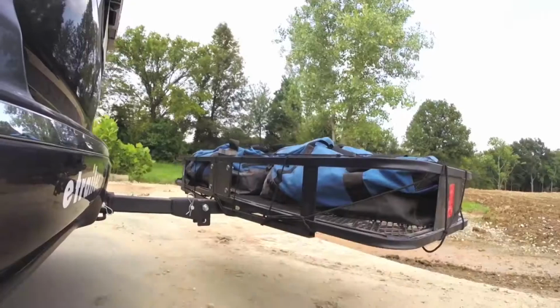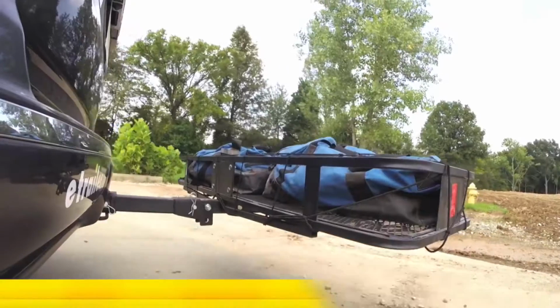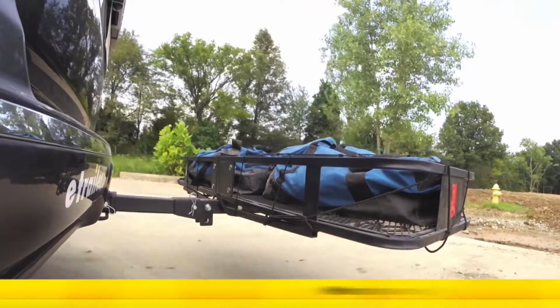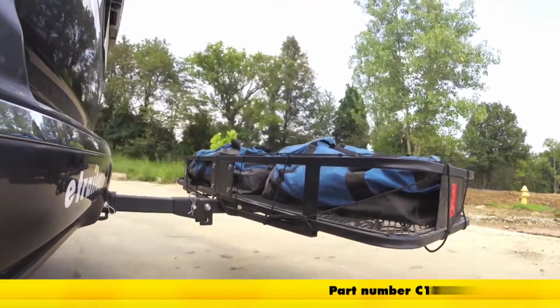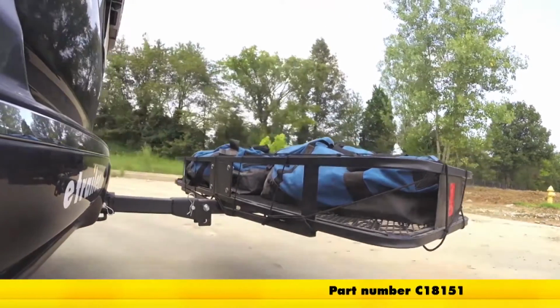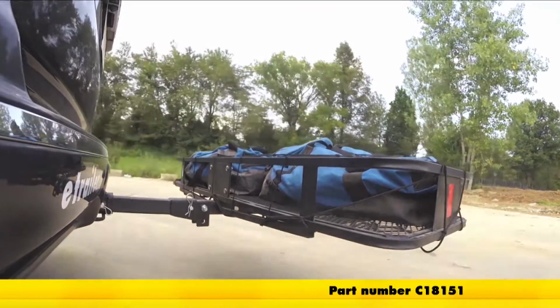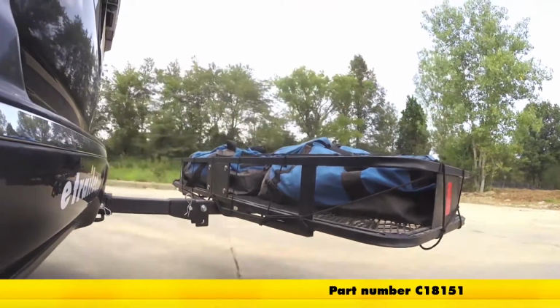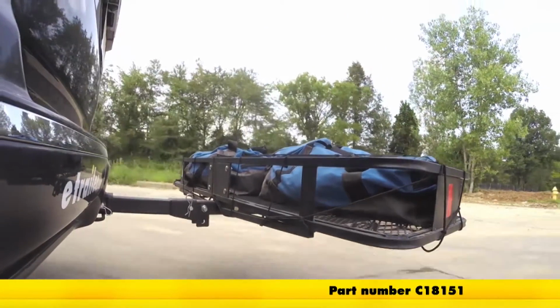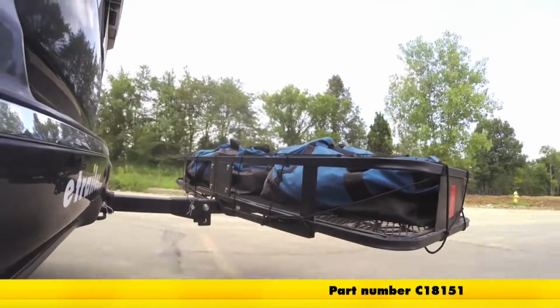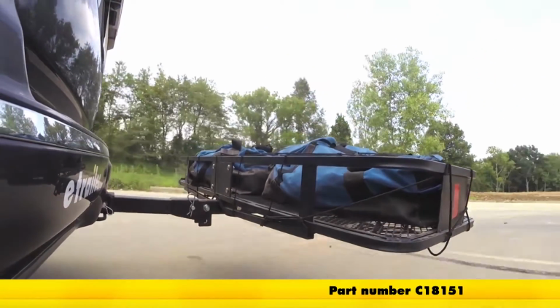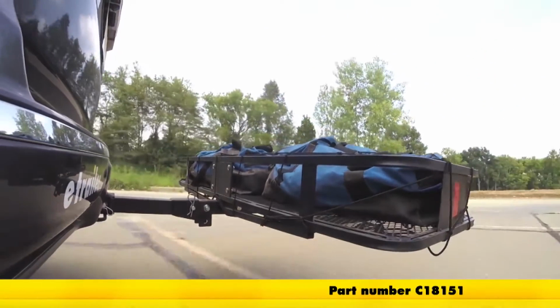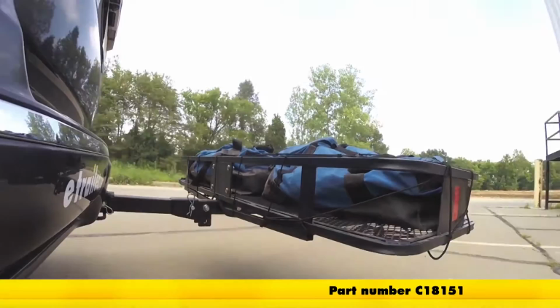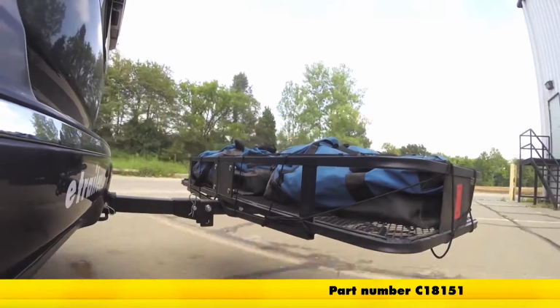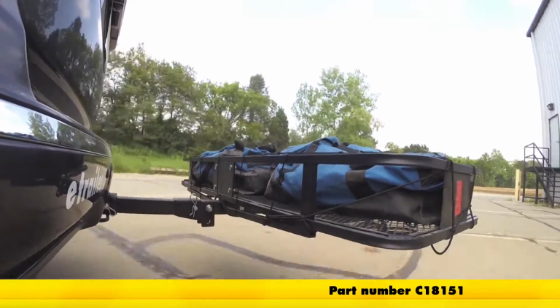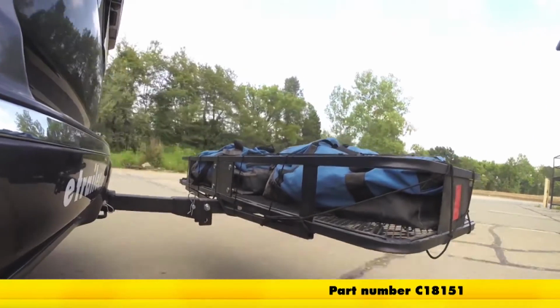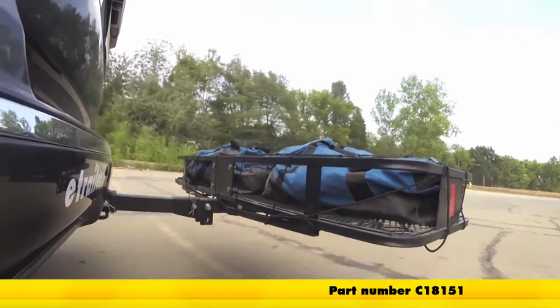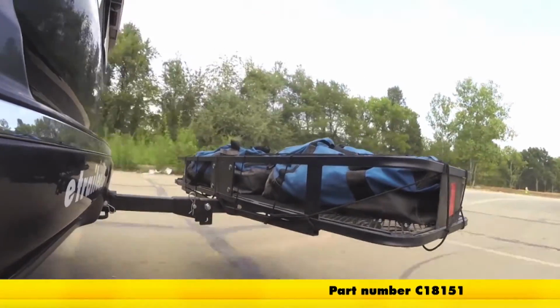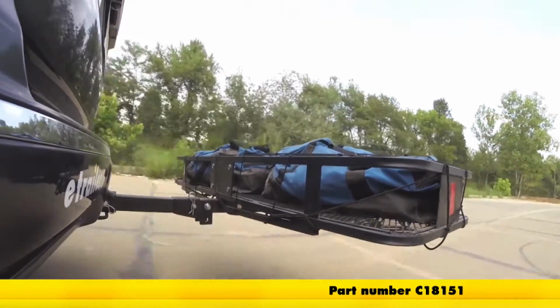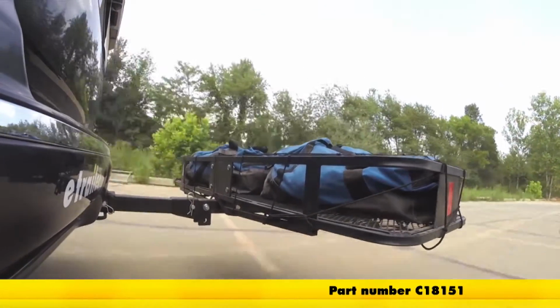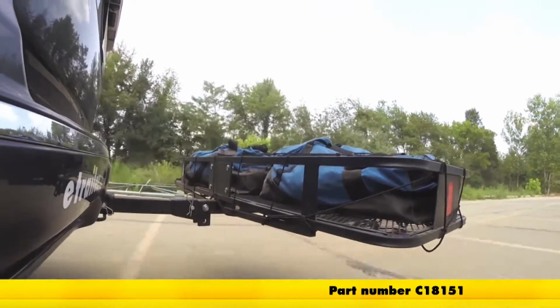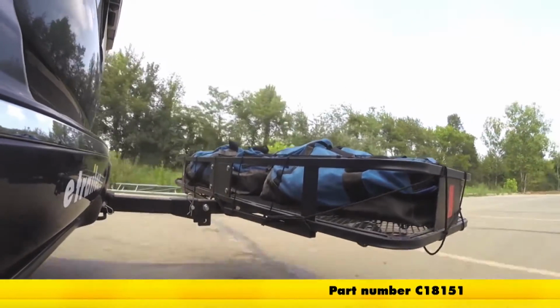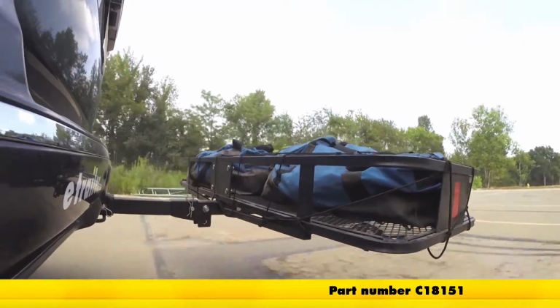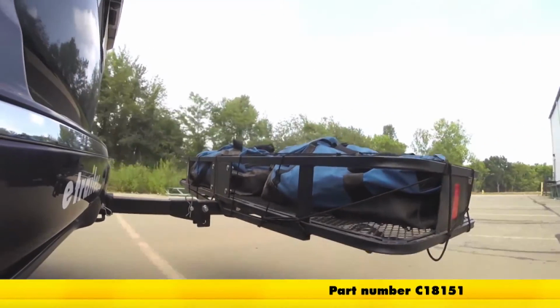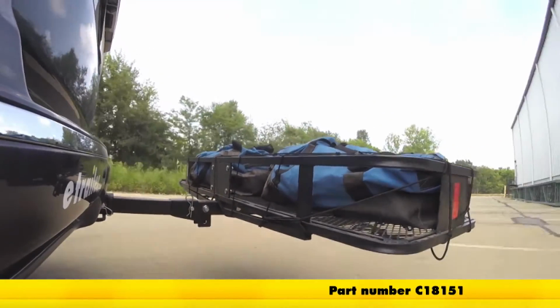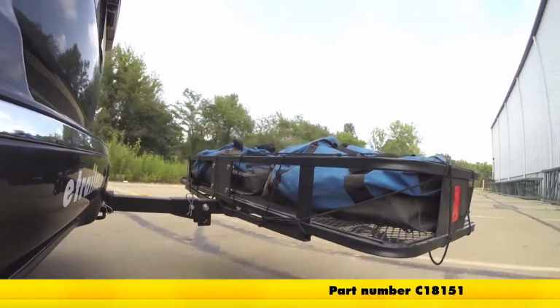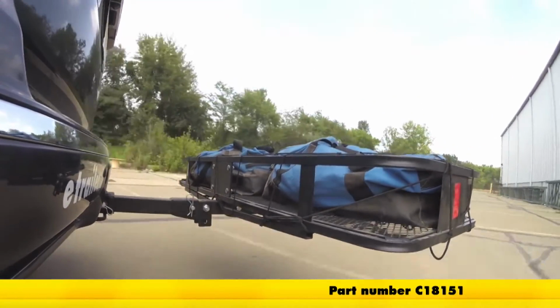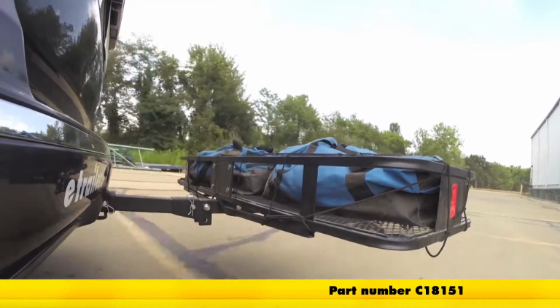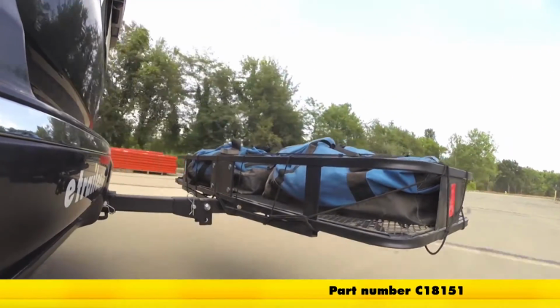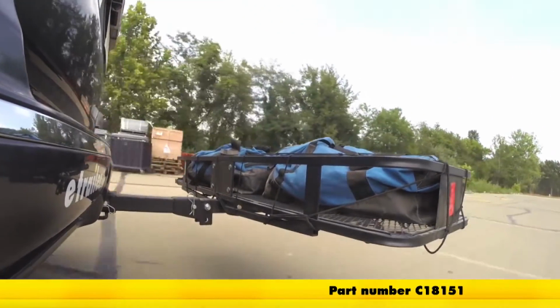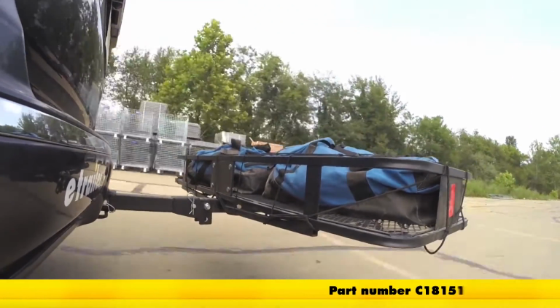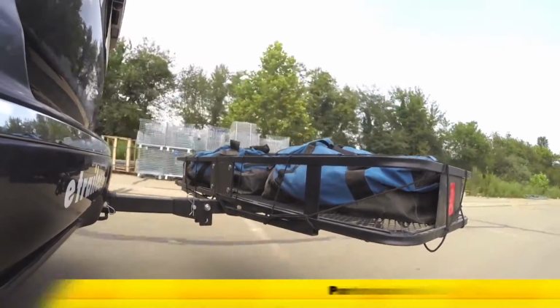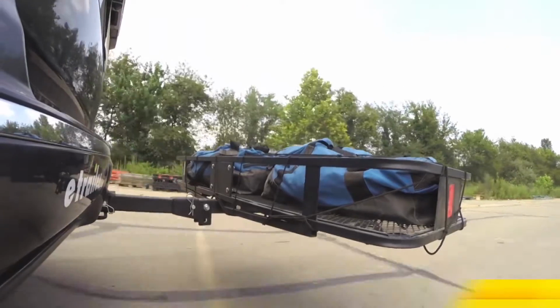Here on our test course we'll start by going through the slalom. This is going to show us the side to side action which simulates turning corners or evasive maneuvers.